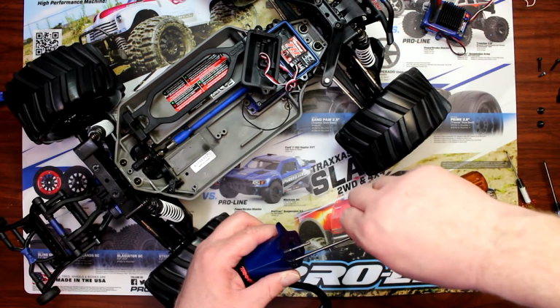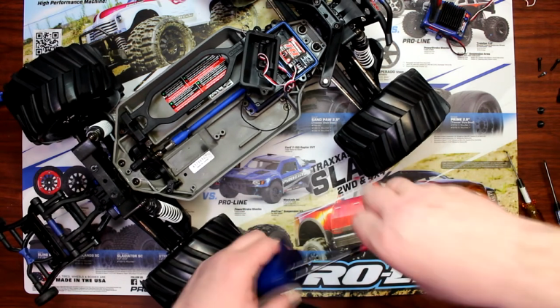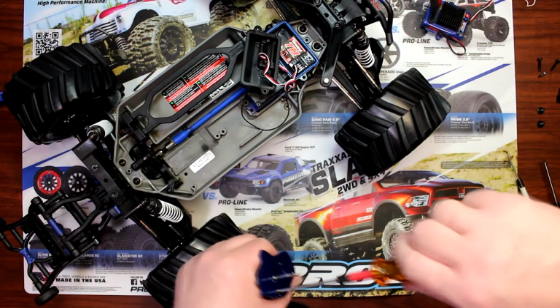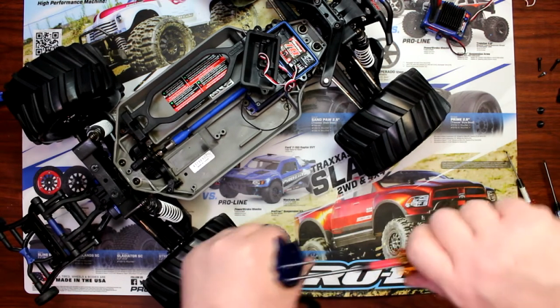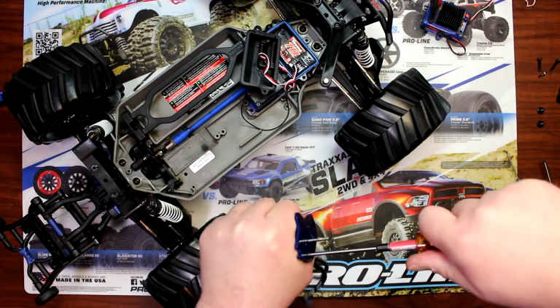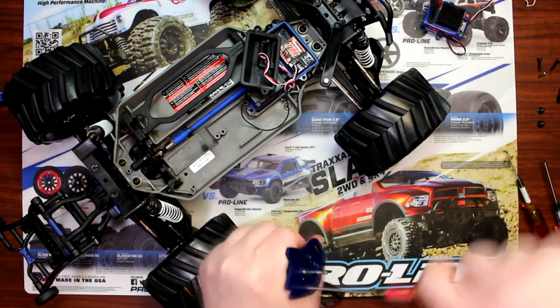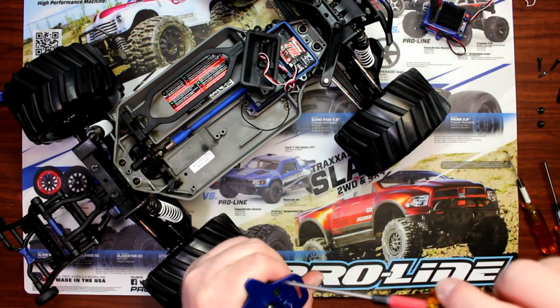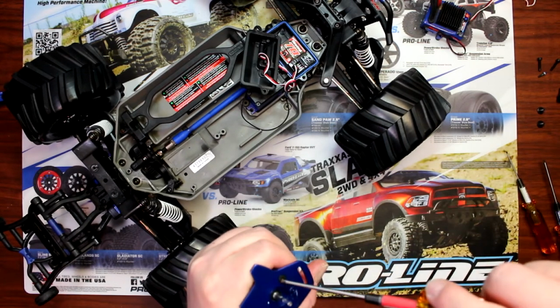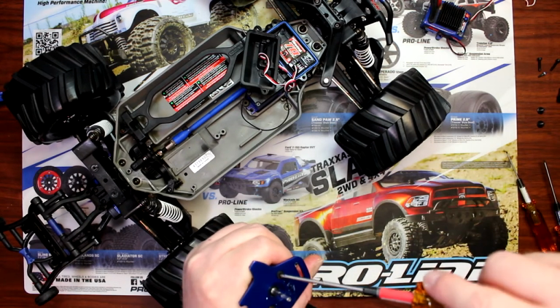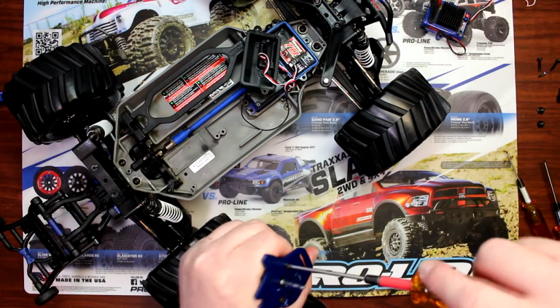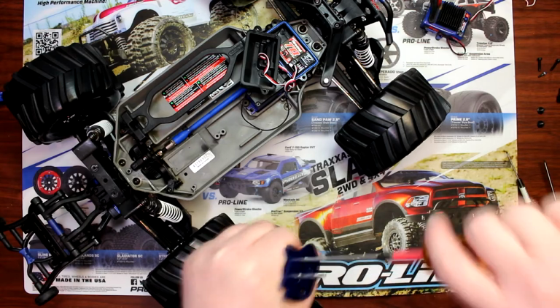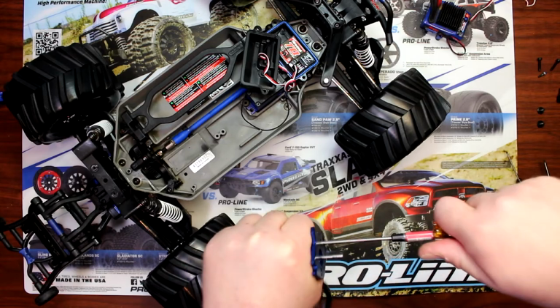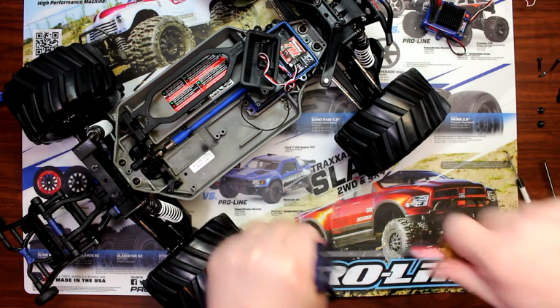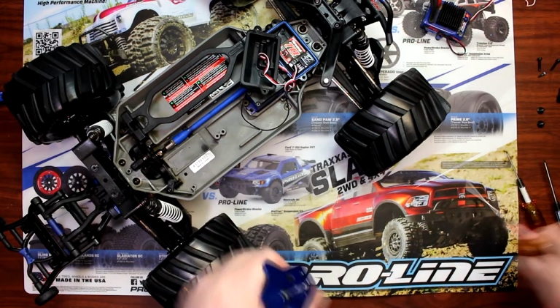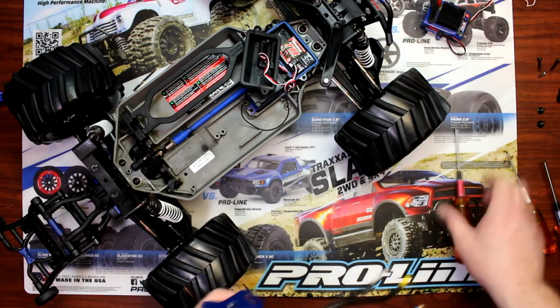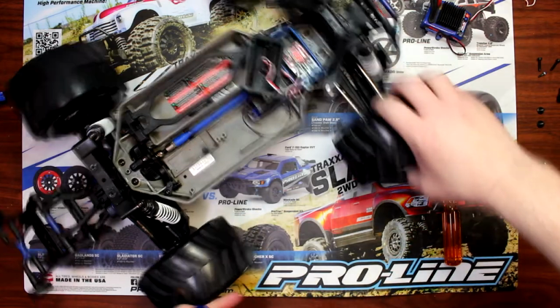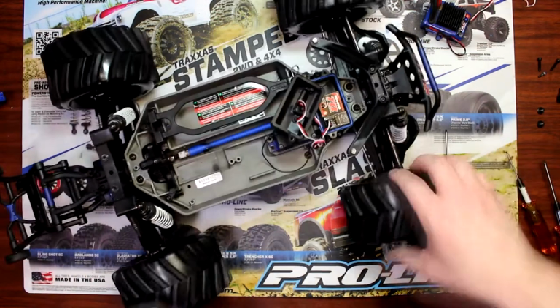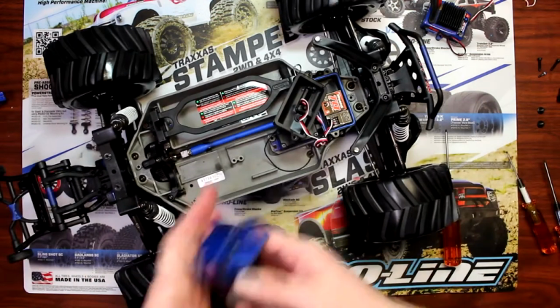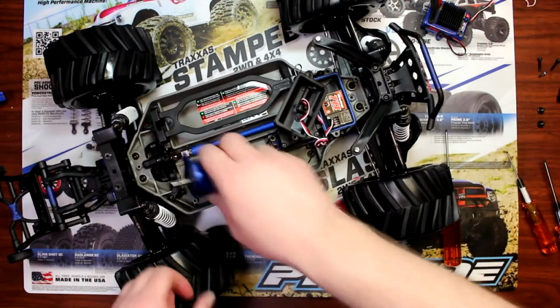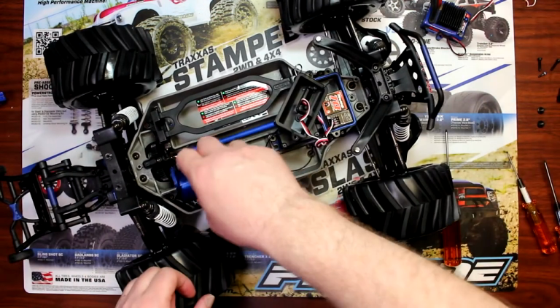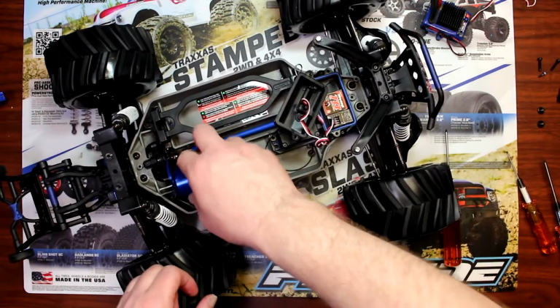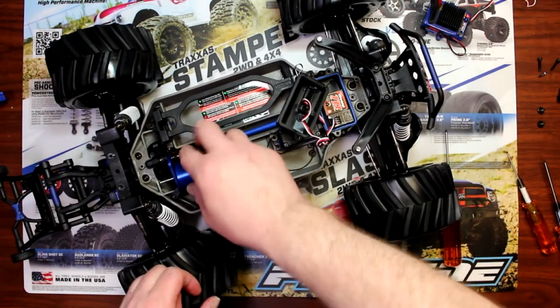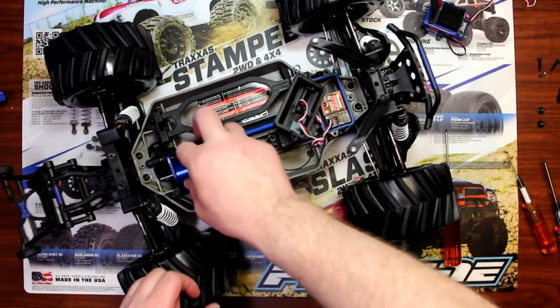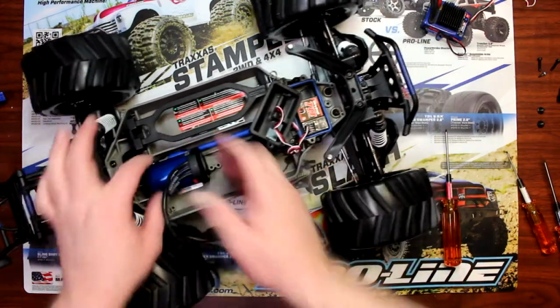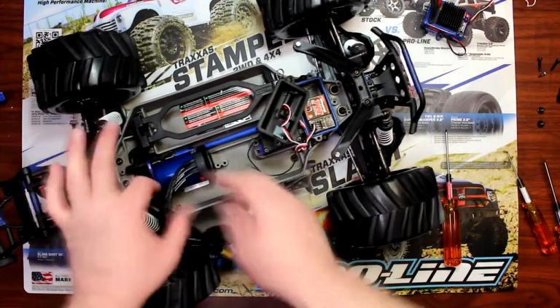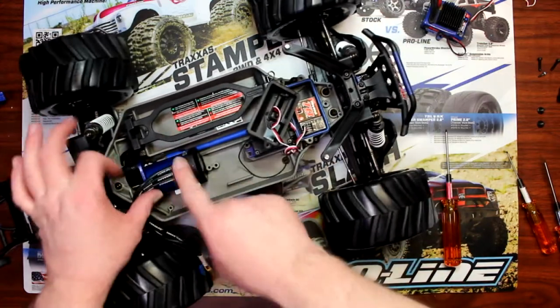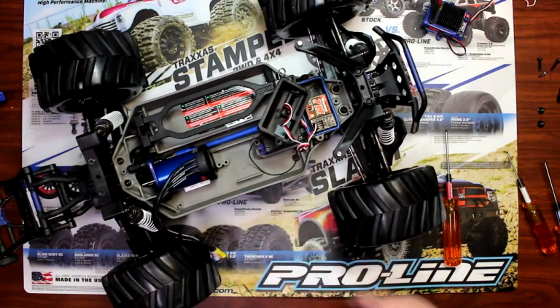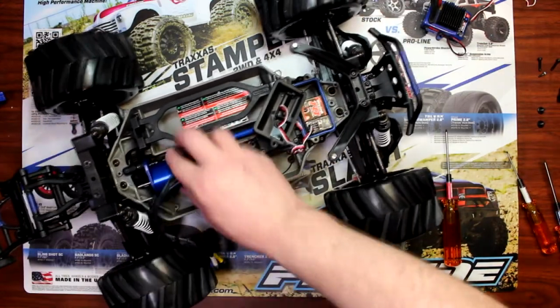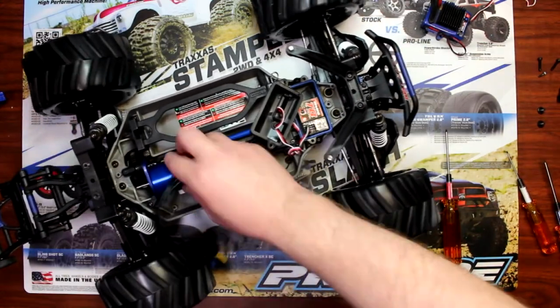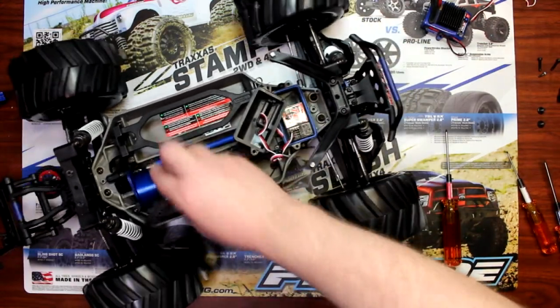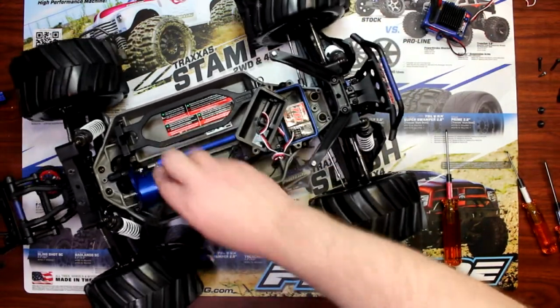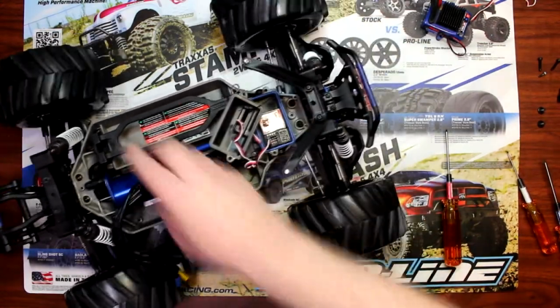There we go — make sure these are tight. I always do a dry test: see my wires are on top and I still have a lot of movement.